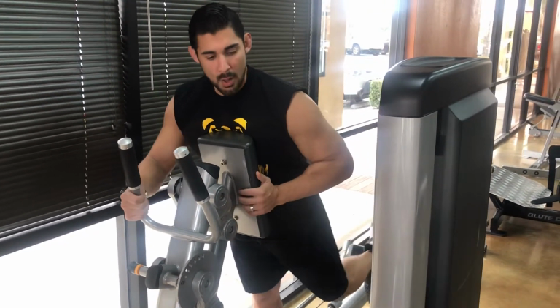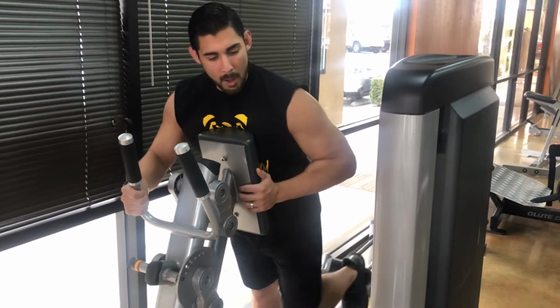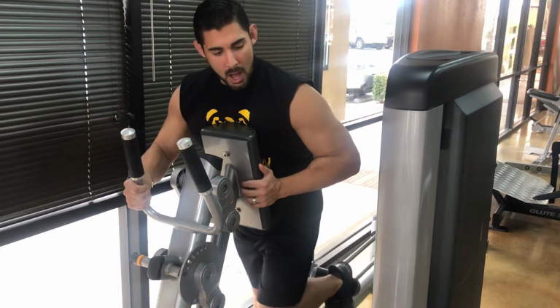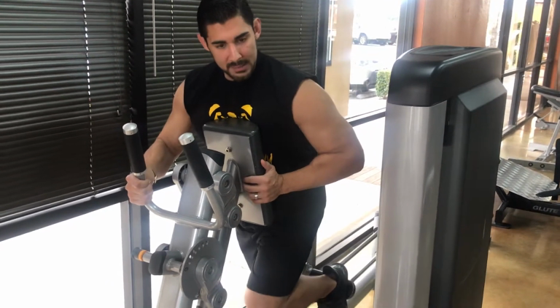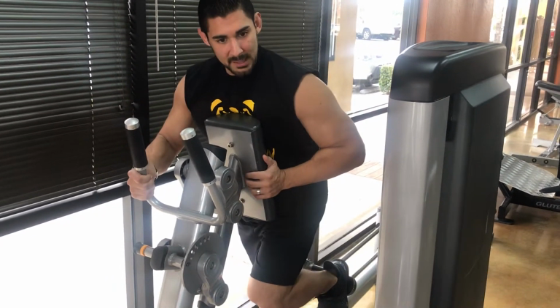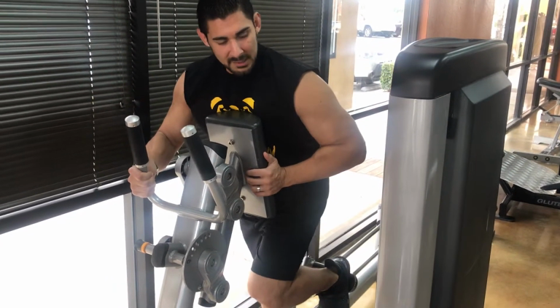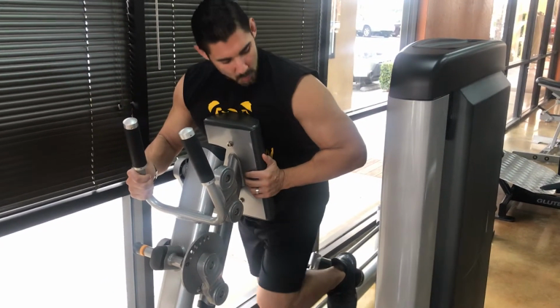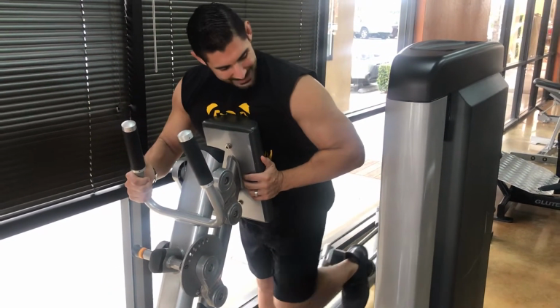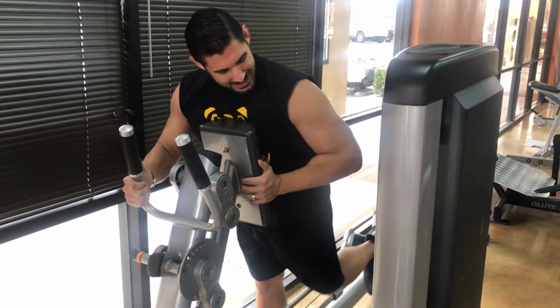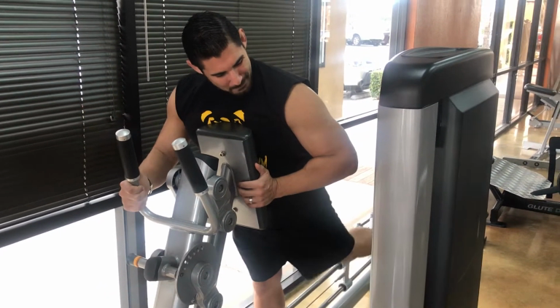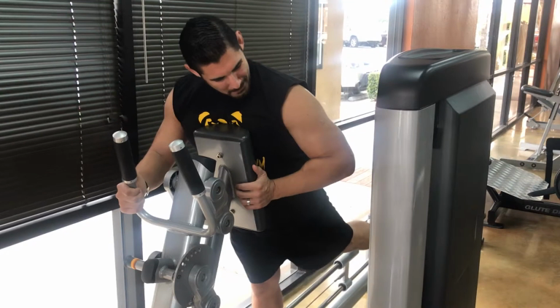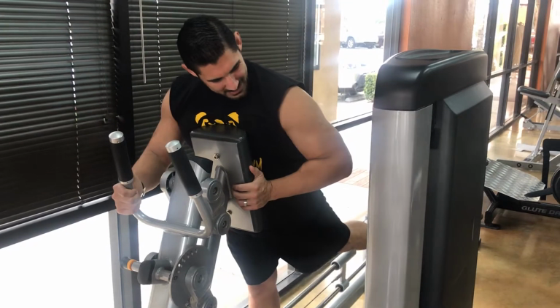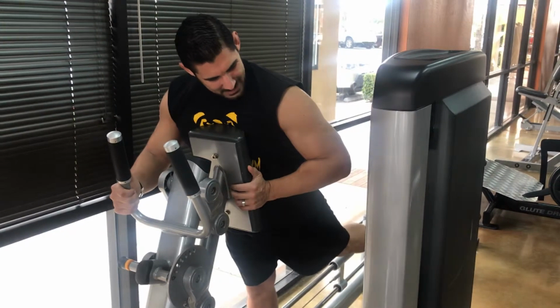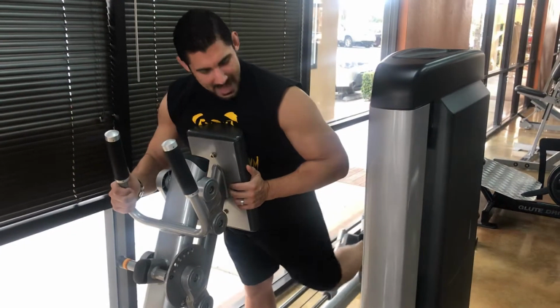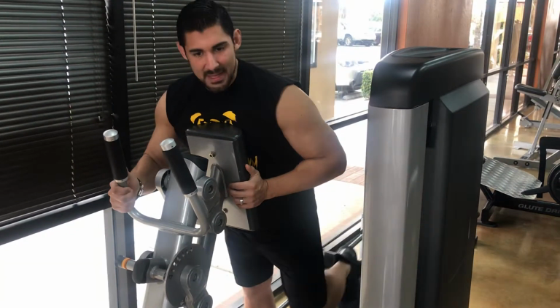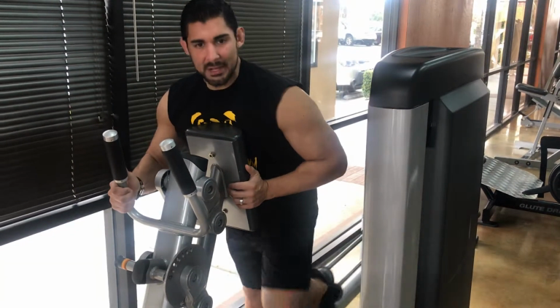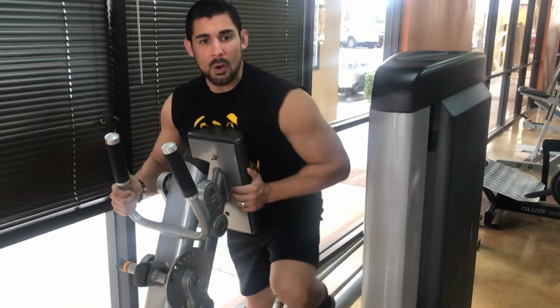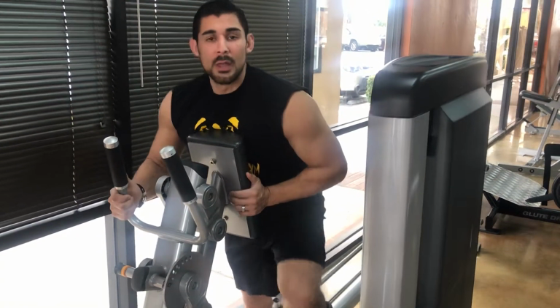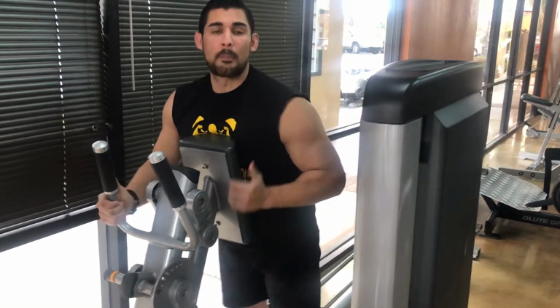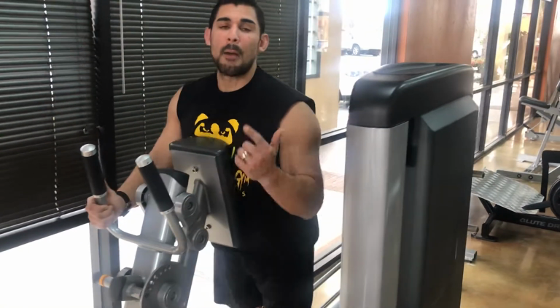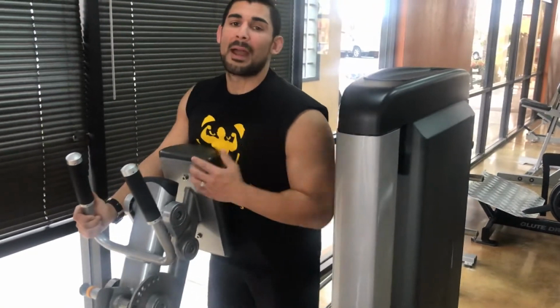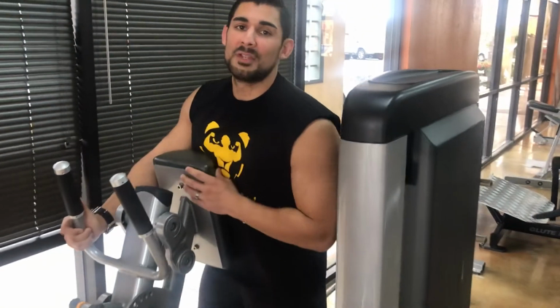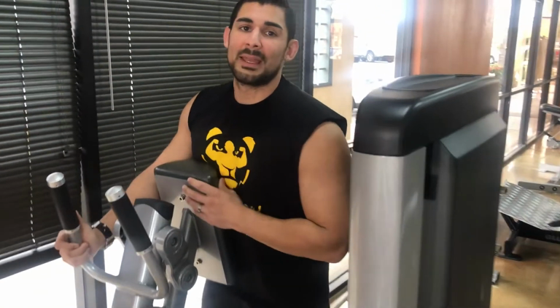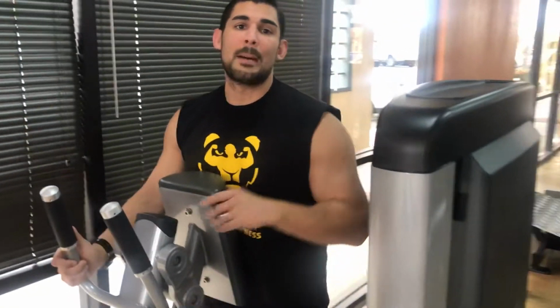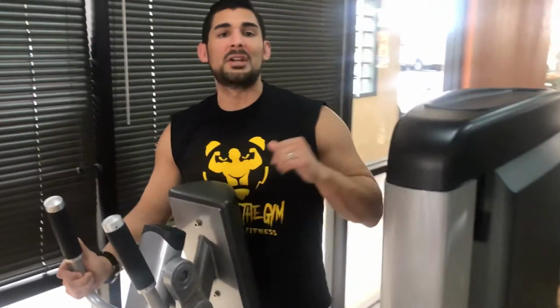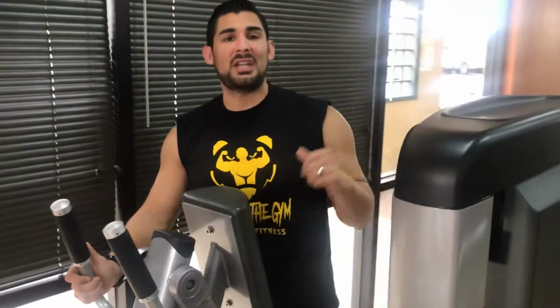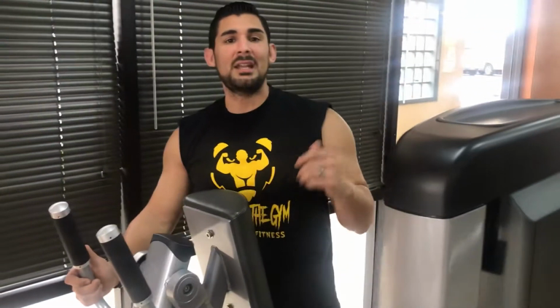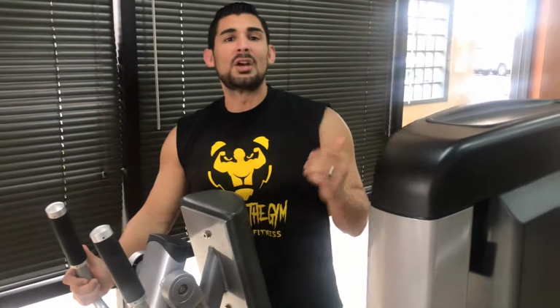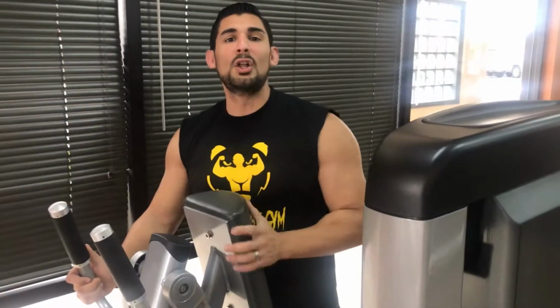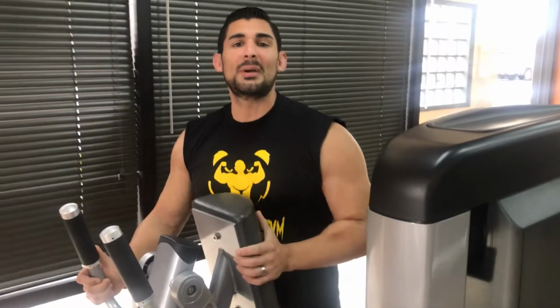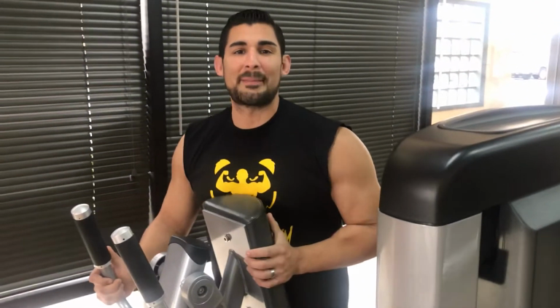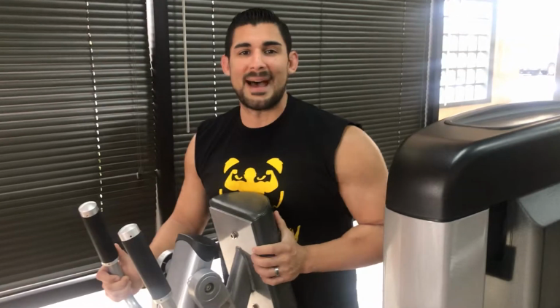So pause, squeeze the butt. And there you go — the proper way of doing the machine glute kickback.